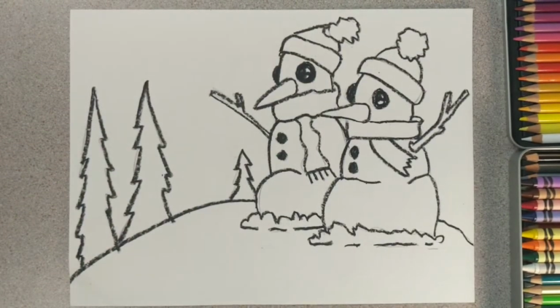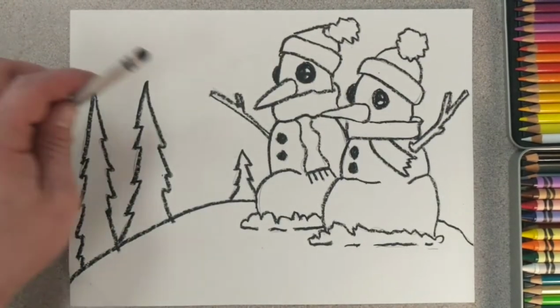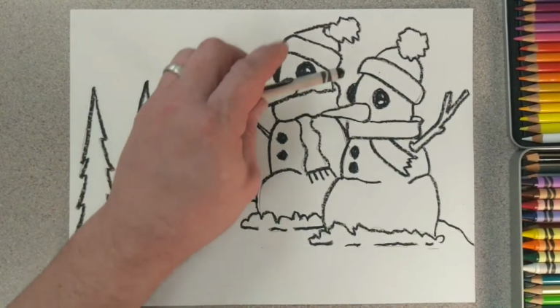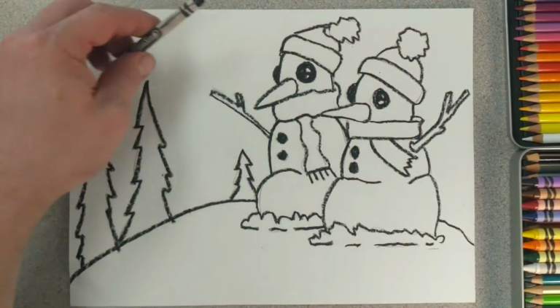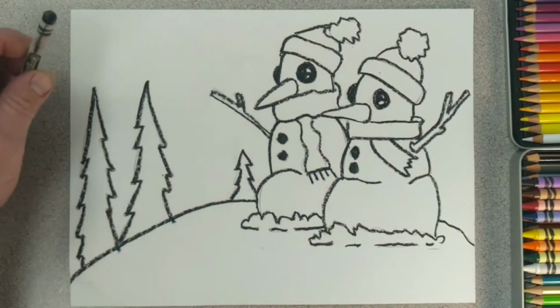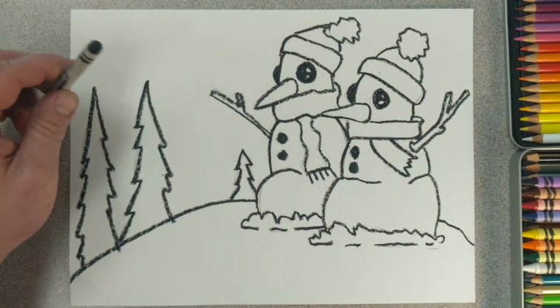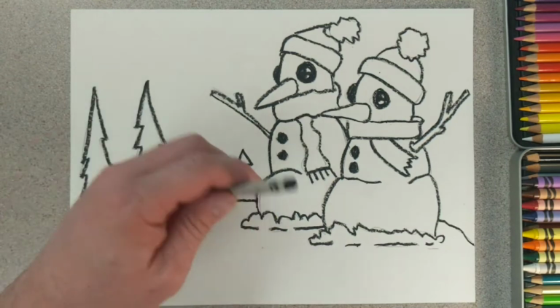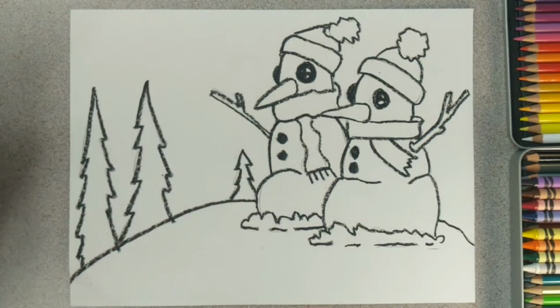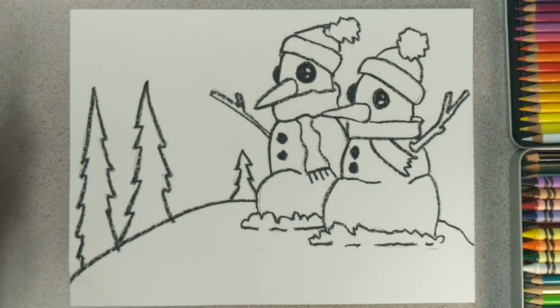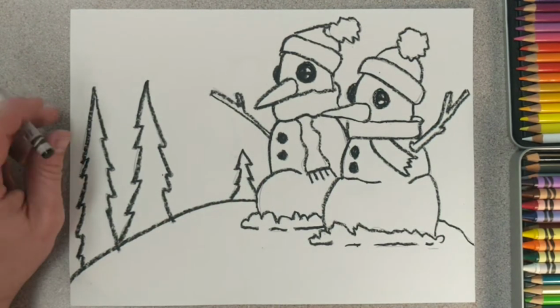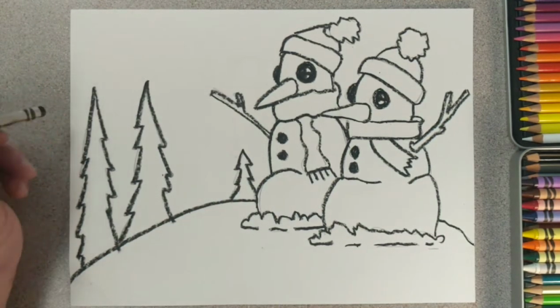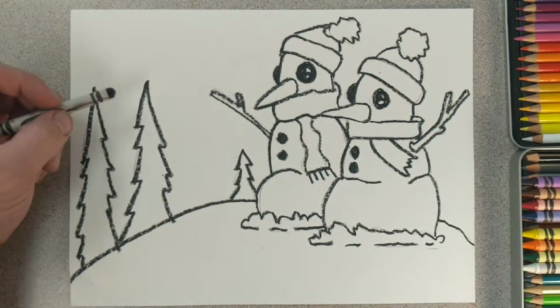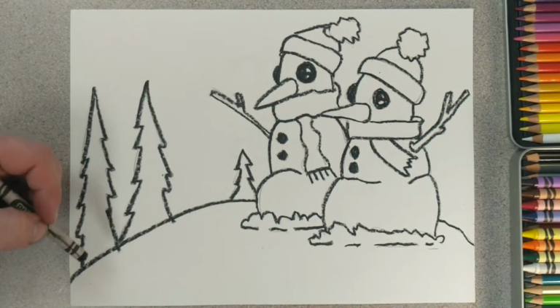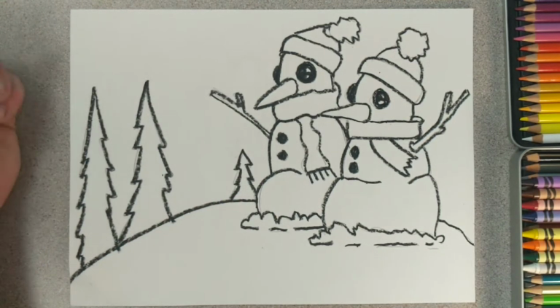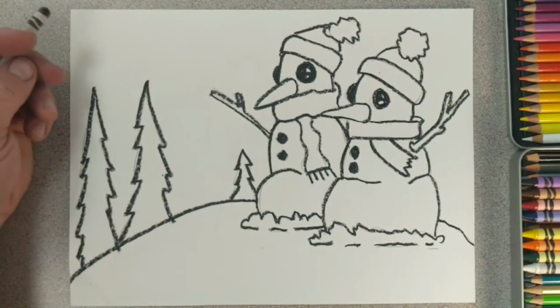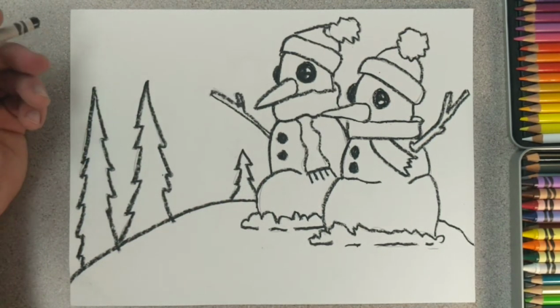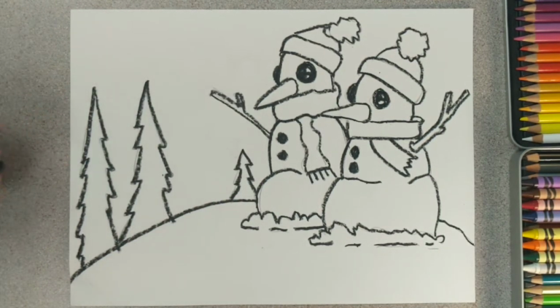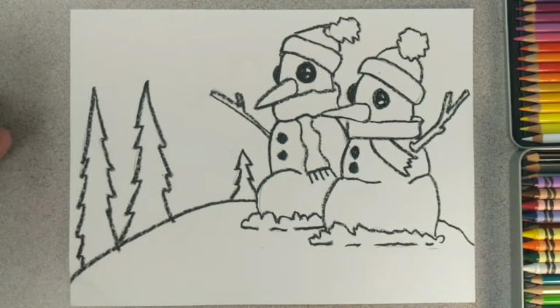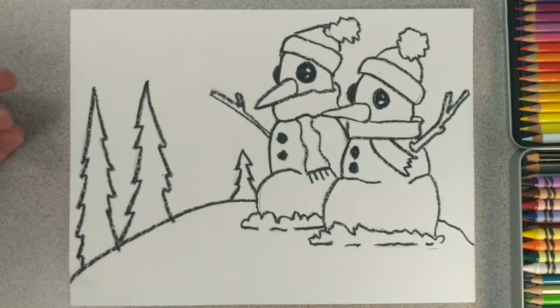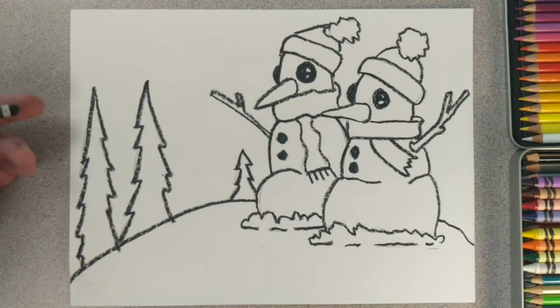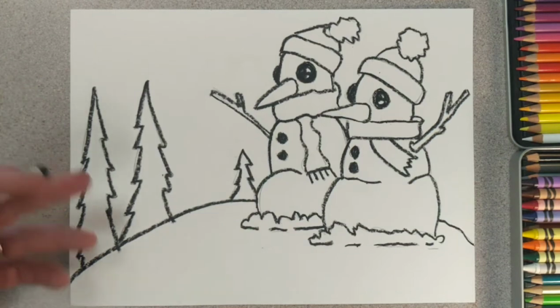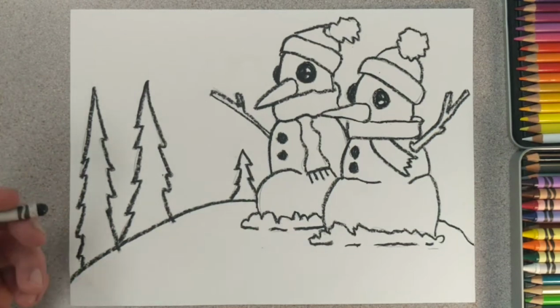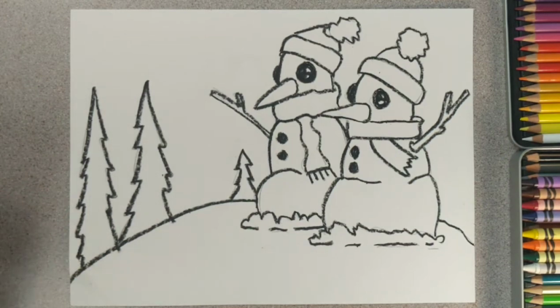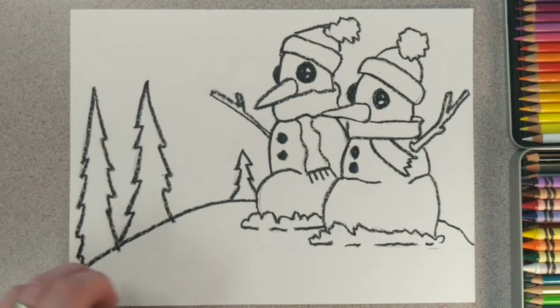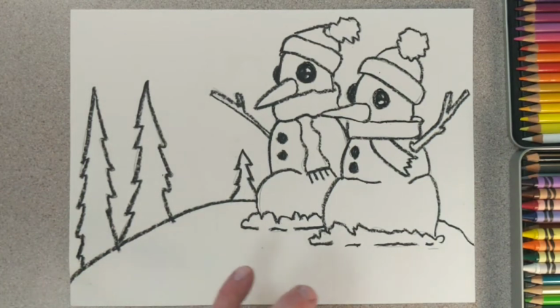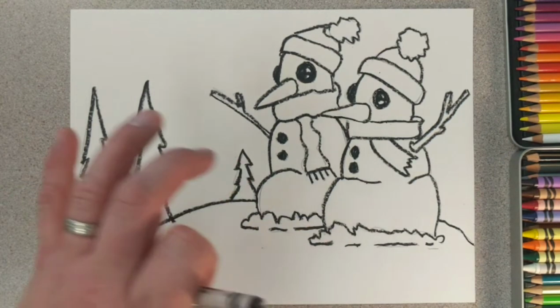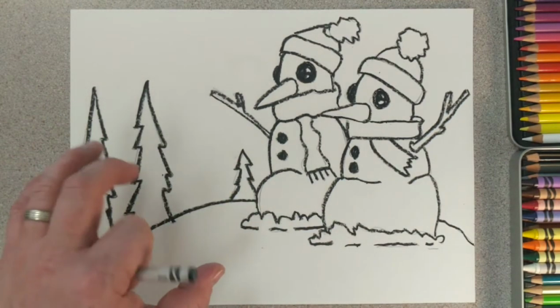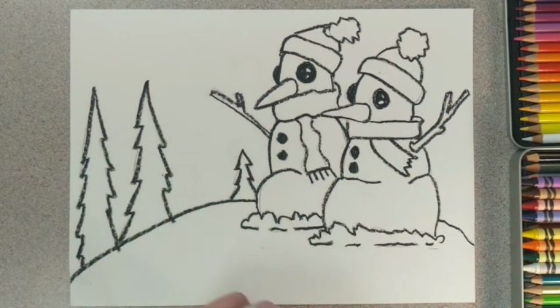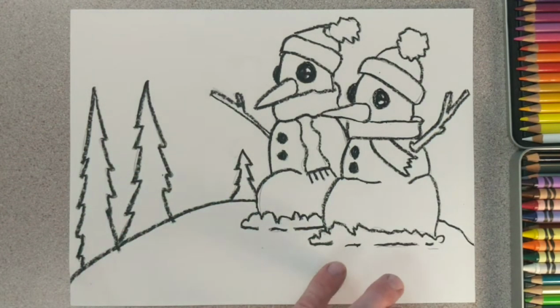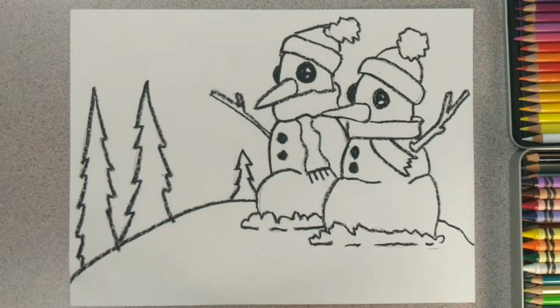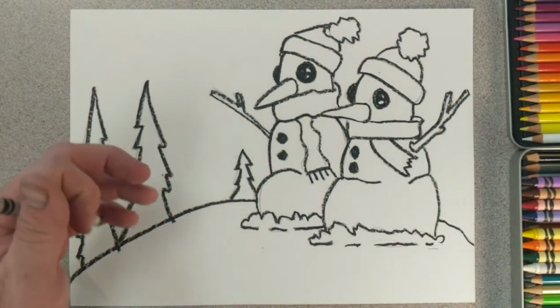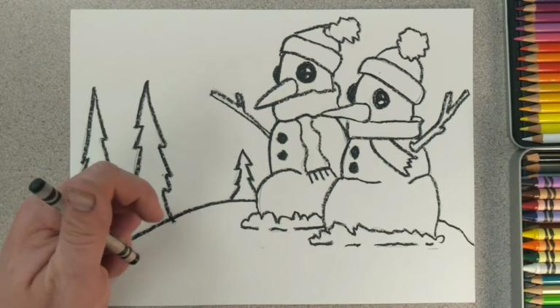You can see I pushed really hard on the crayon, and that's part of the wax resist process. If you push lightly on the crayon it will allow the watercolor paint to soak into the paper. So we want to push nice and hard to give us a nice black outline.